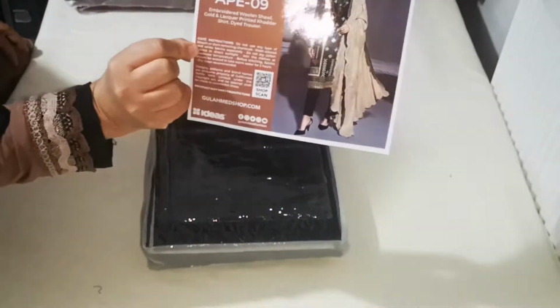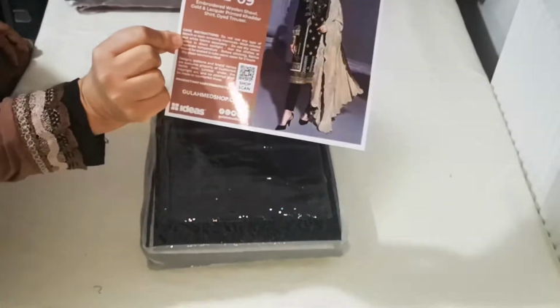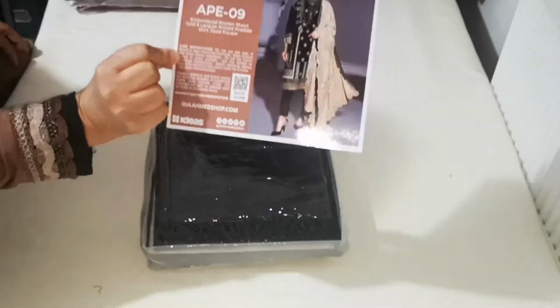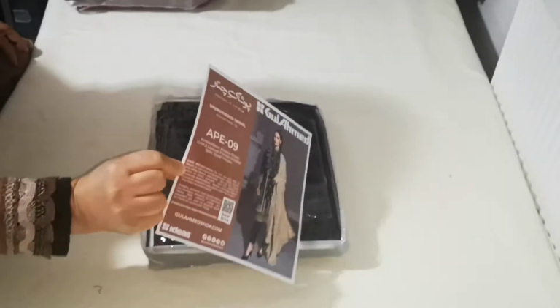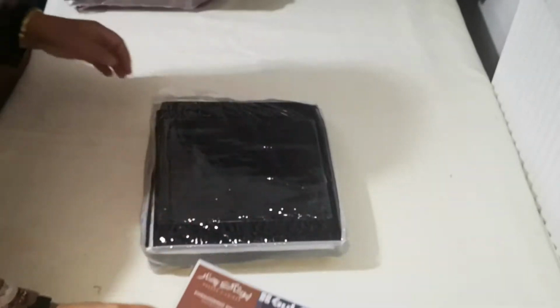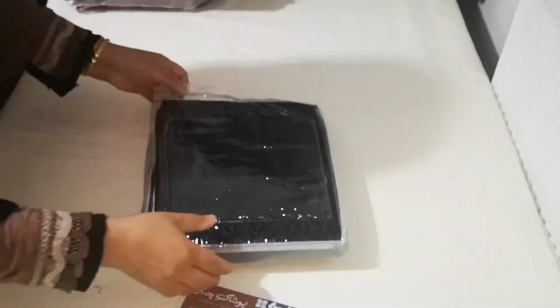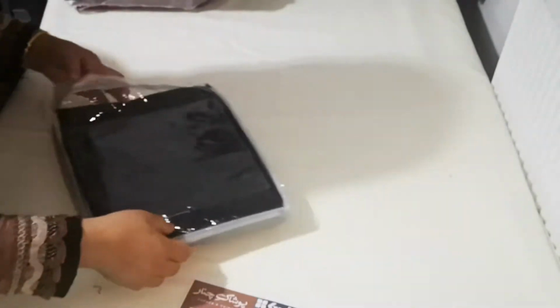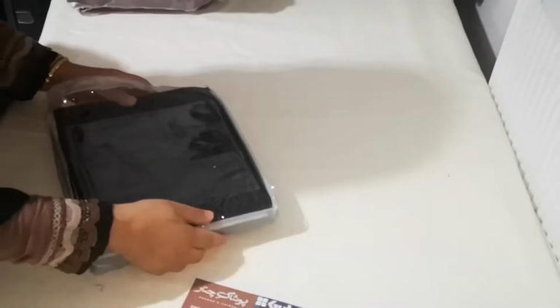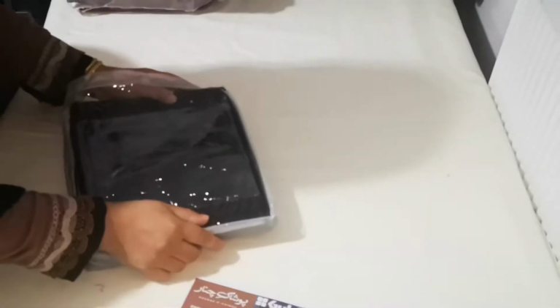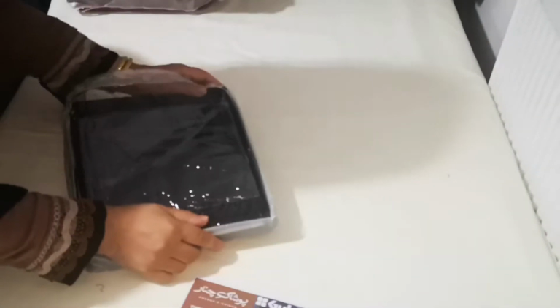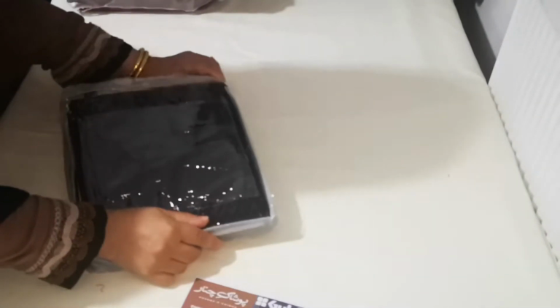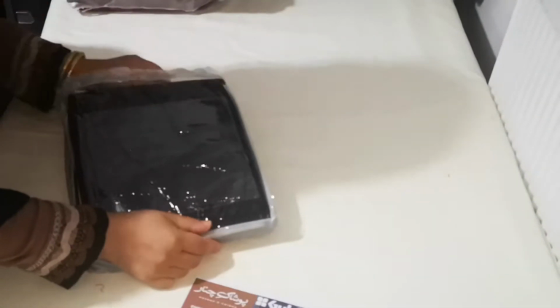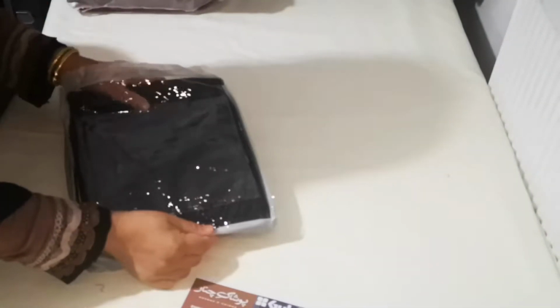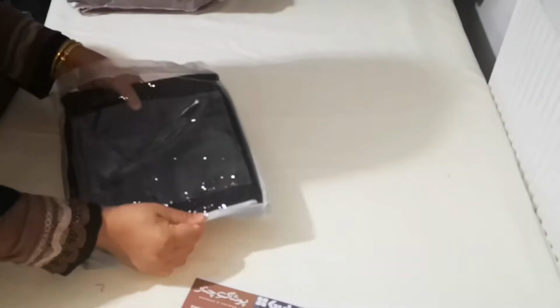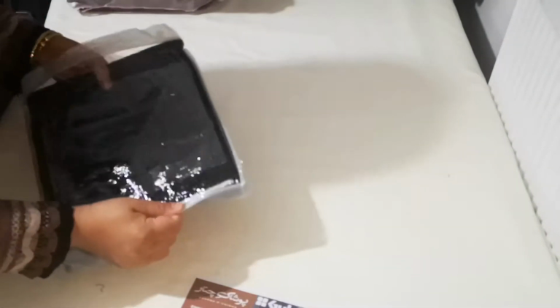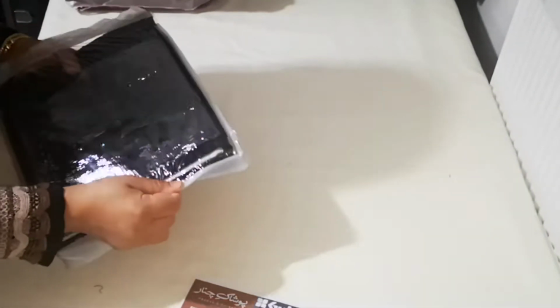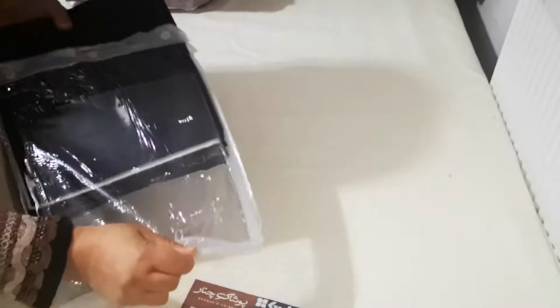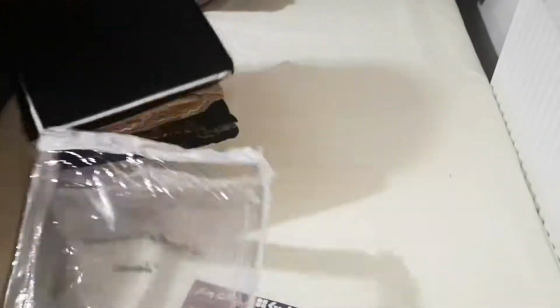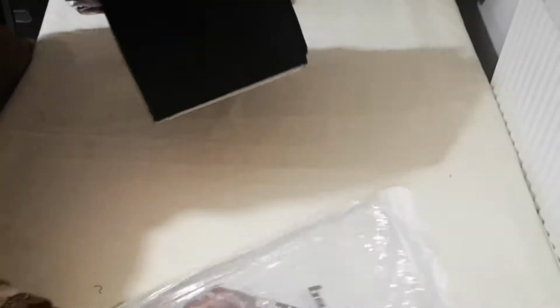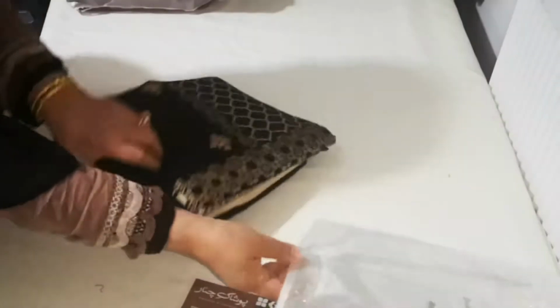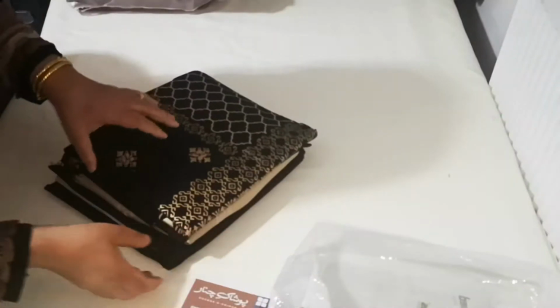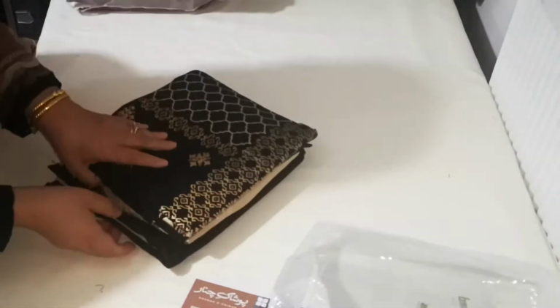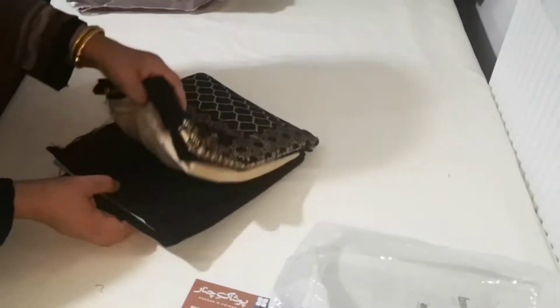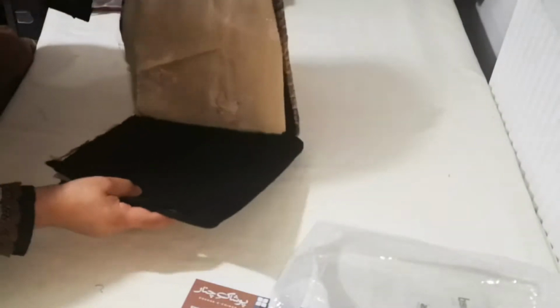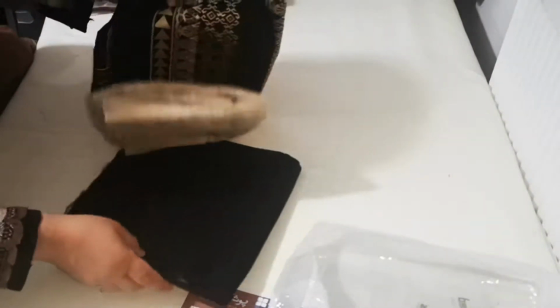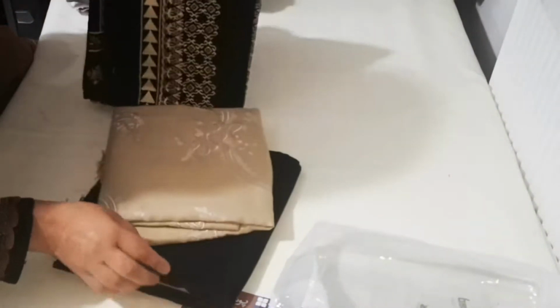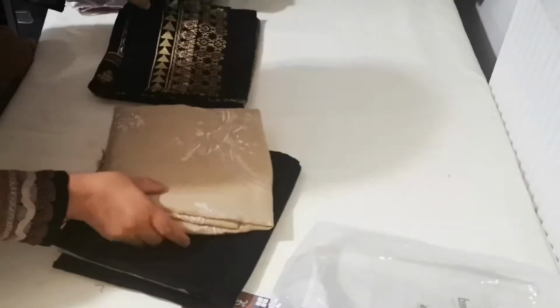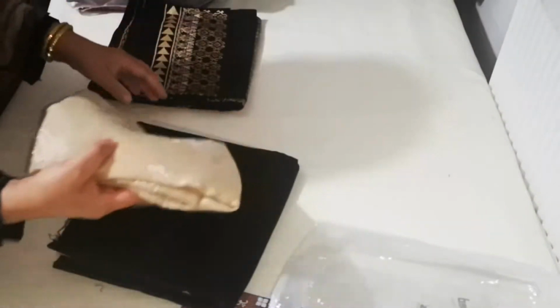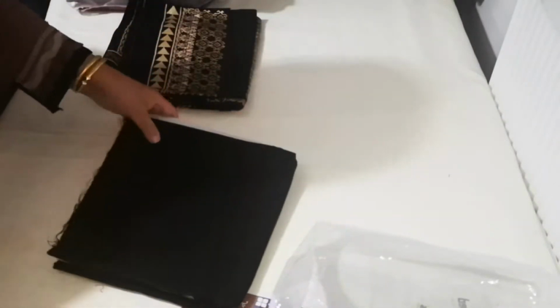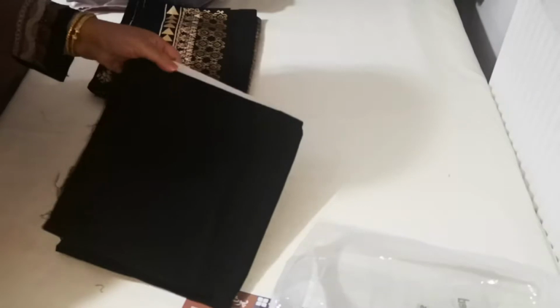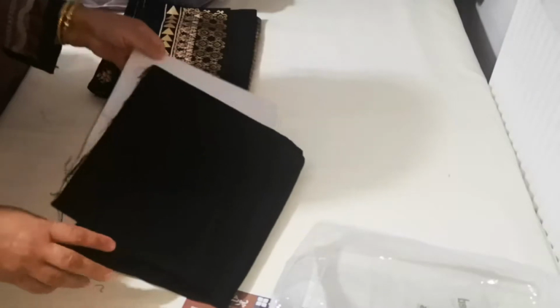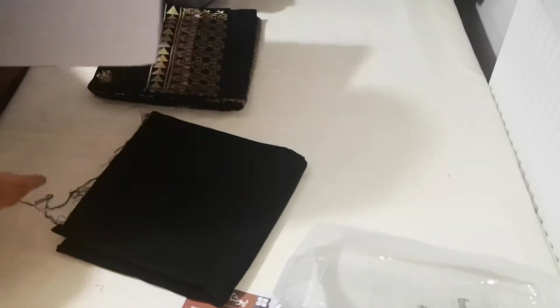Absolutely stunning array of suits for winter. Very very heavy embroidery. This one is very good quality, very good quality.